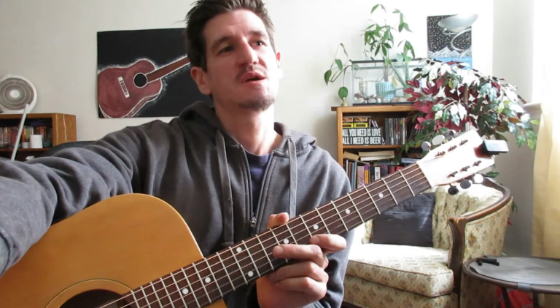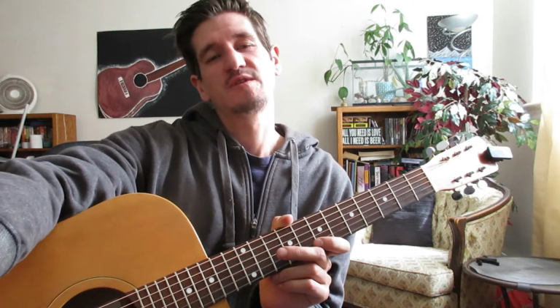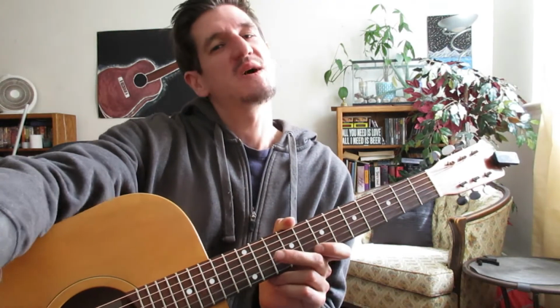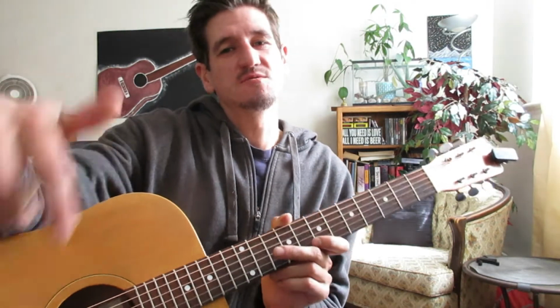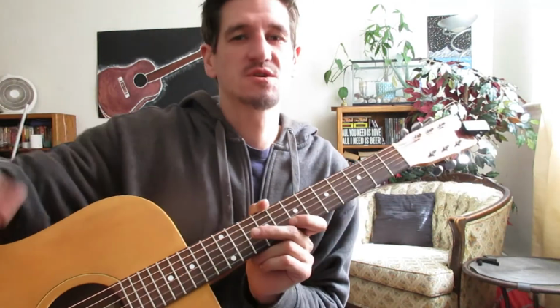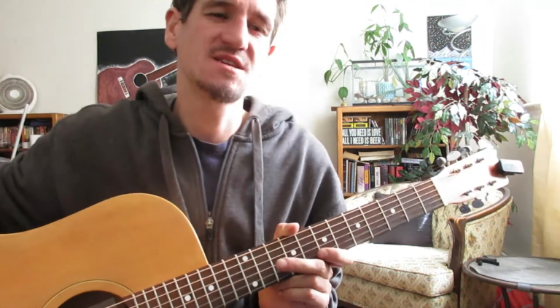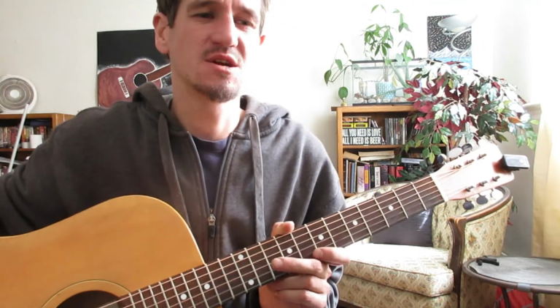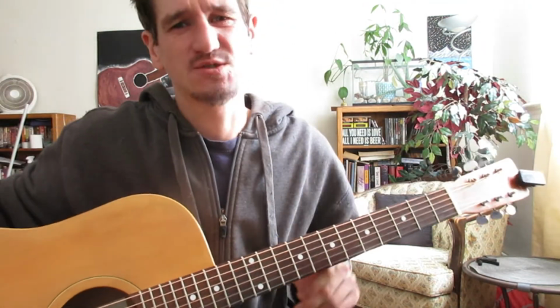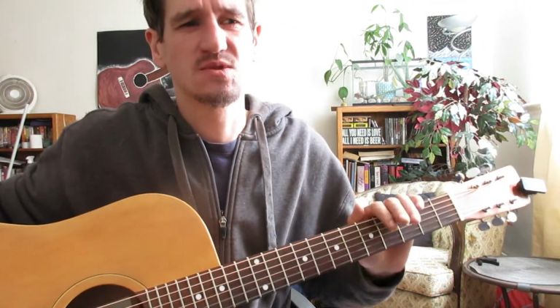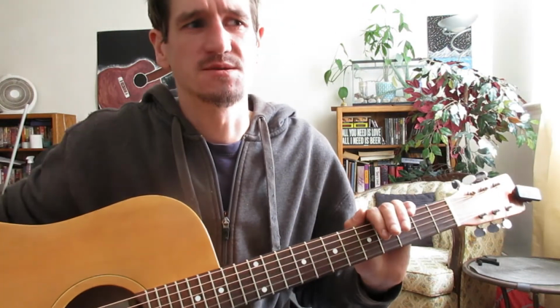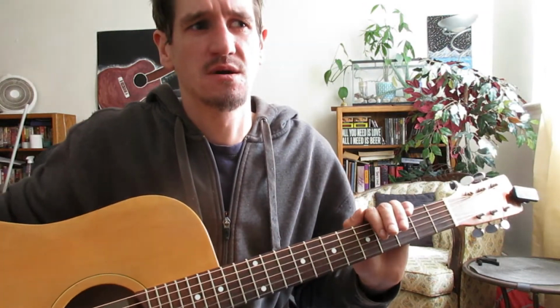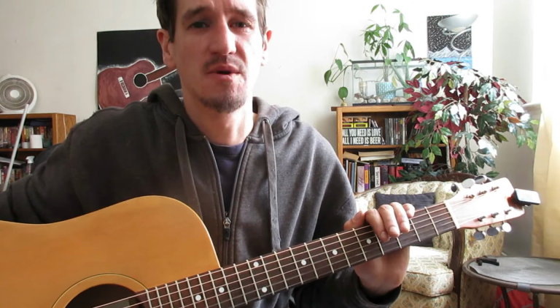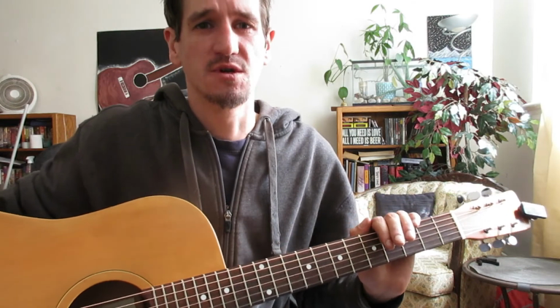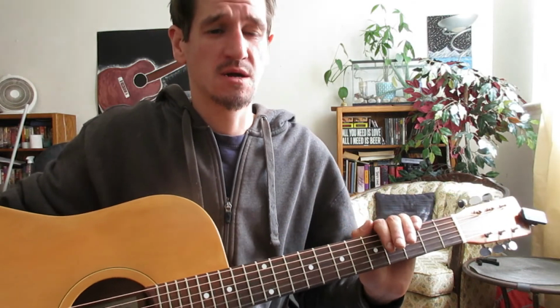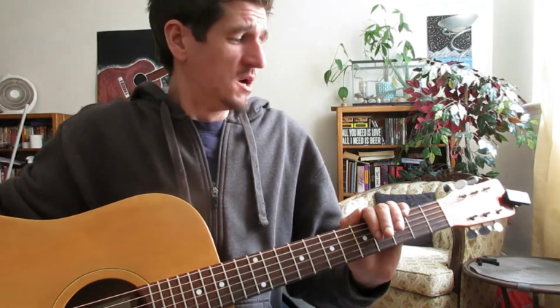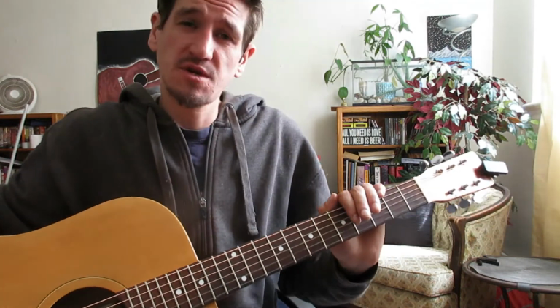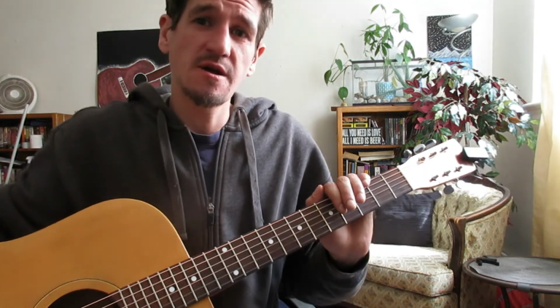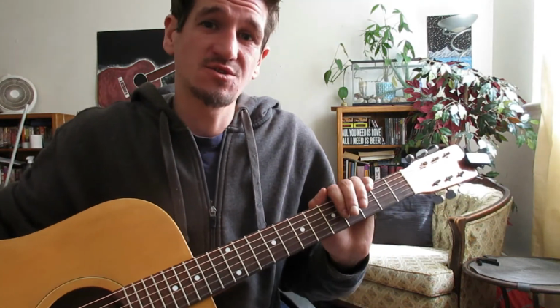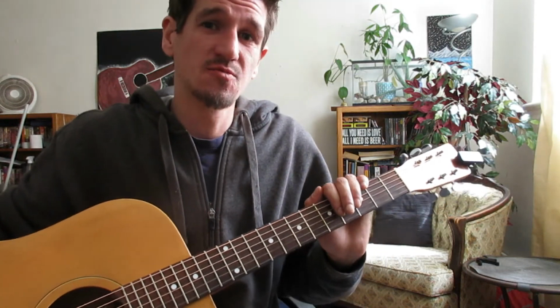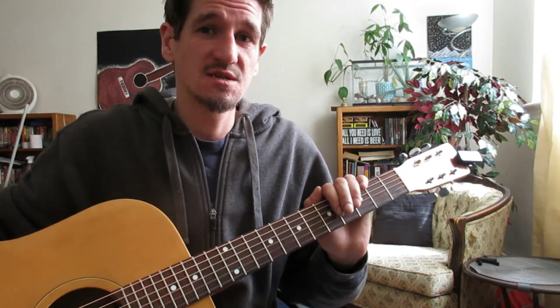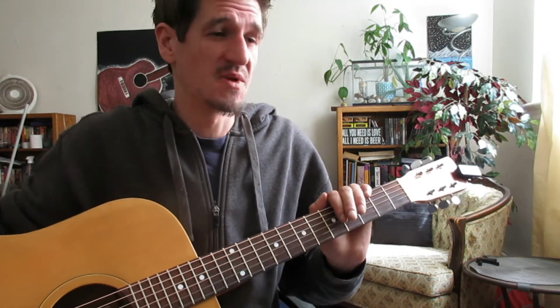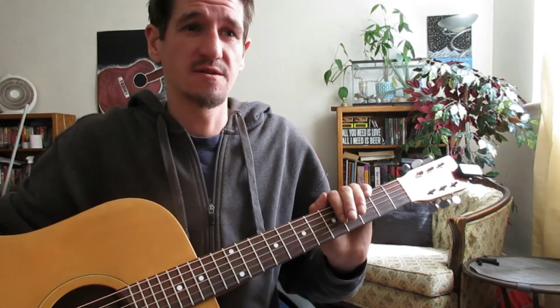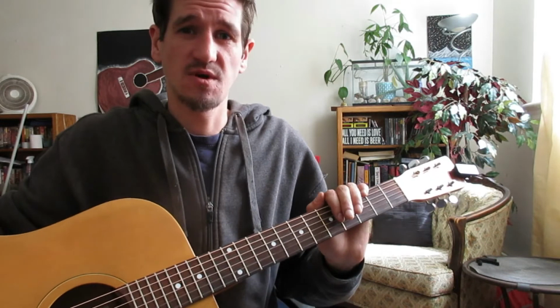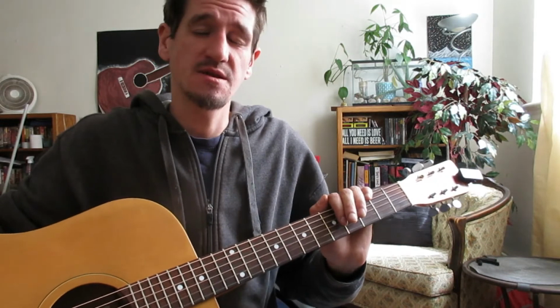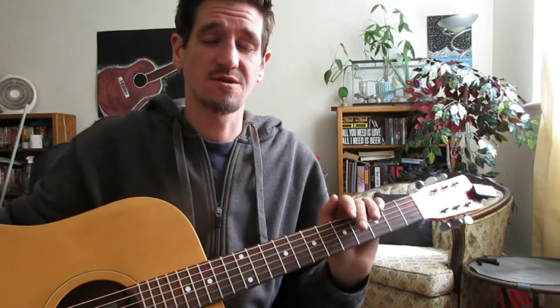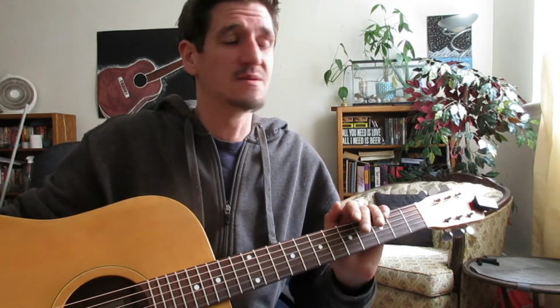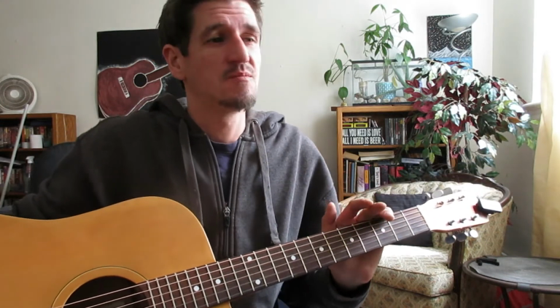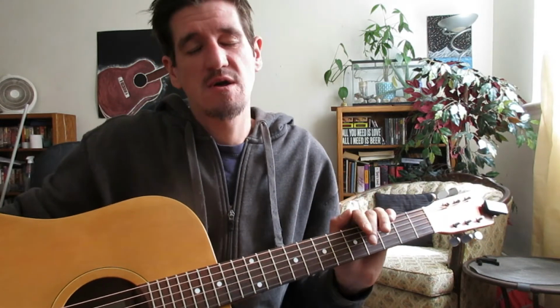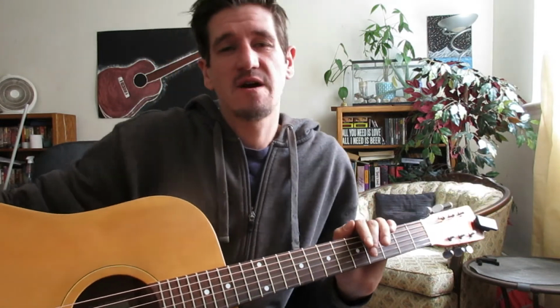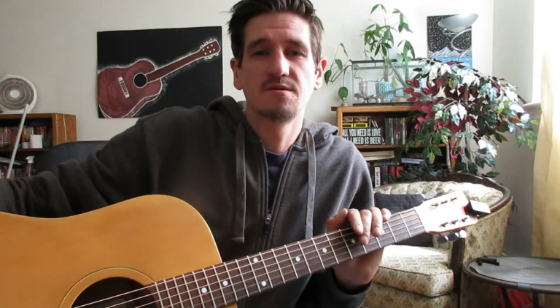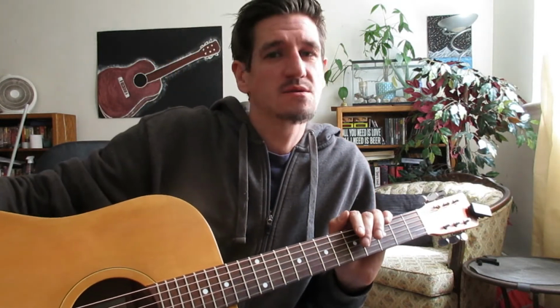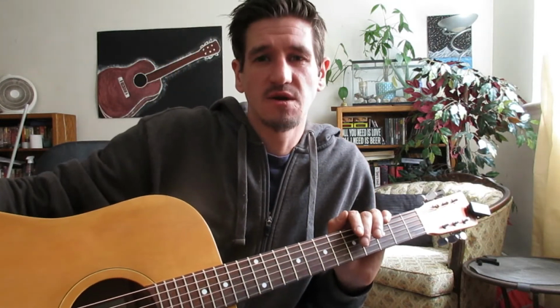Today we have Driven Under by Seether — a really good song, actually I think a 2000s song. It's really good on acoustic guitar and it's actually super easy. This is by far the easiest way to play it if you're just looking to play it around a campfire, nothing crazy.